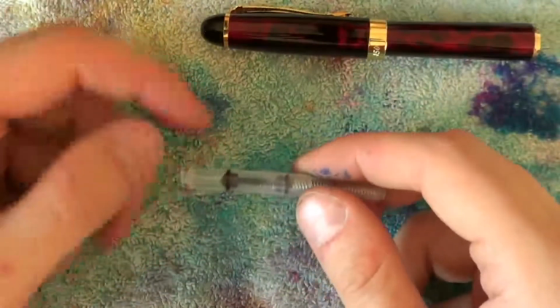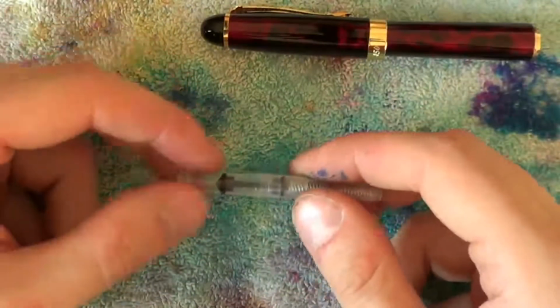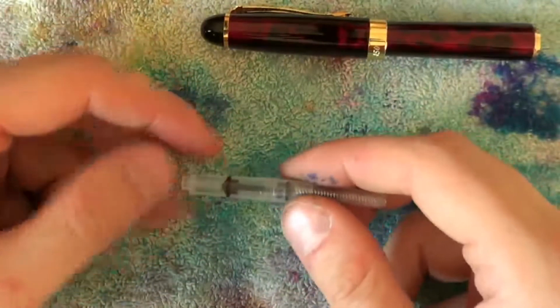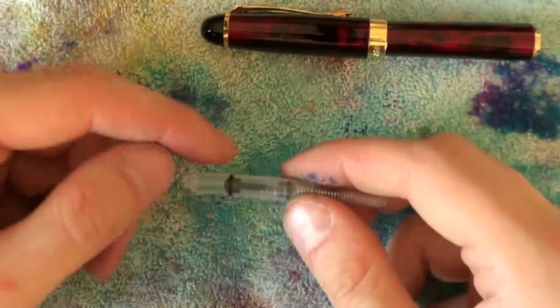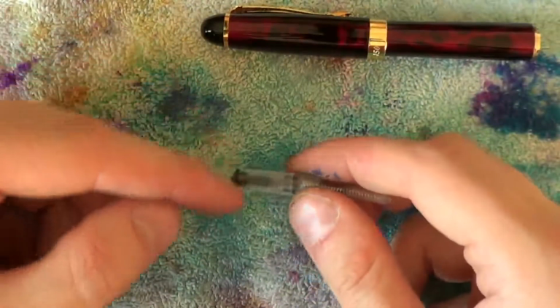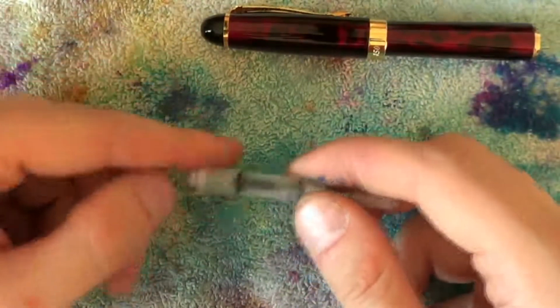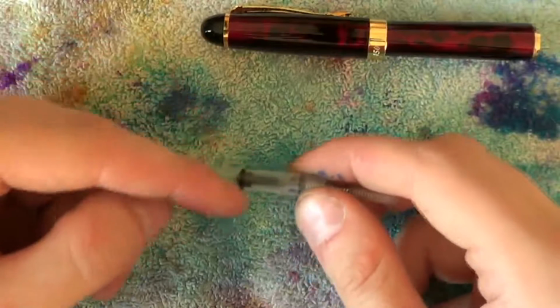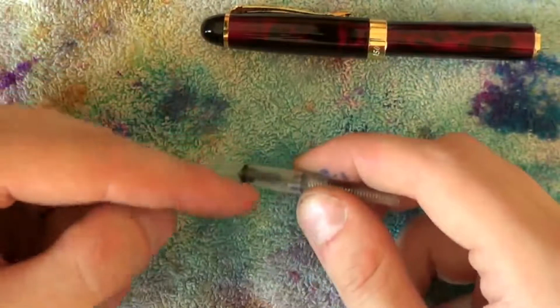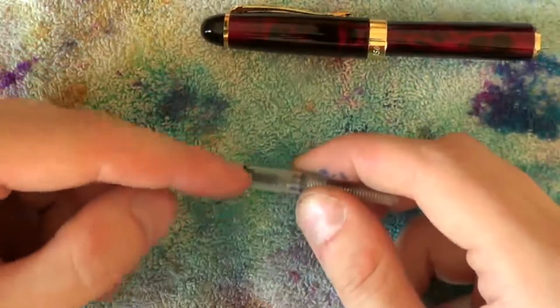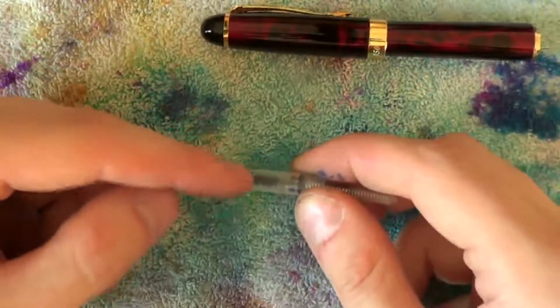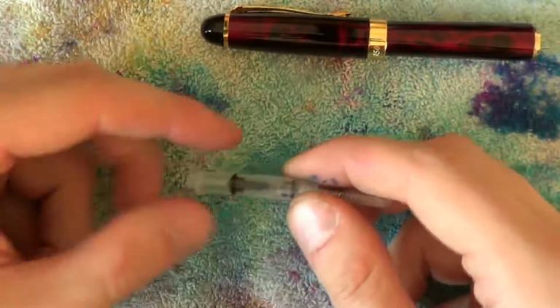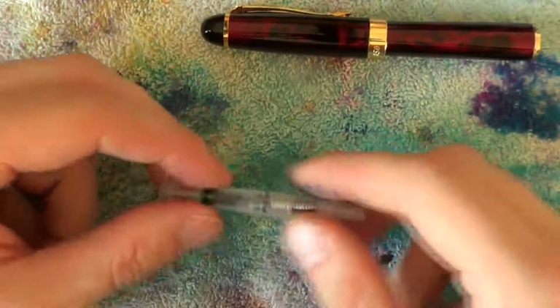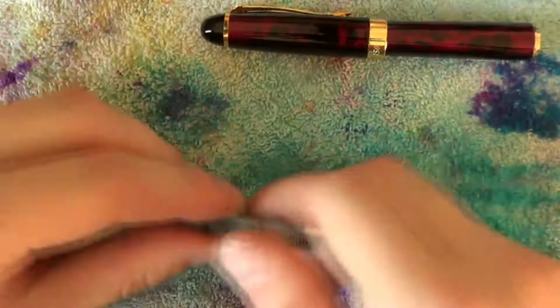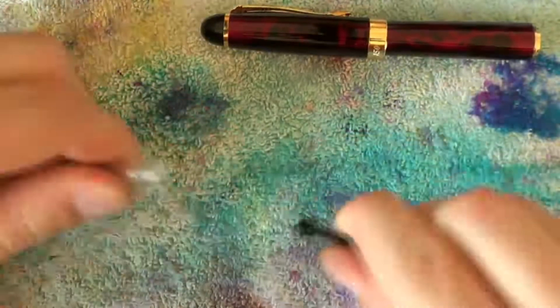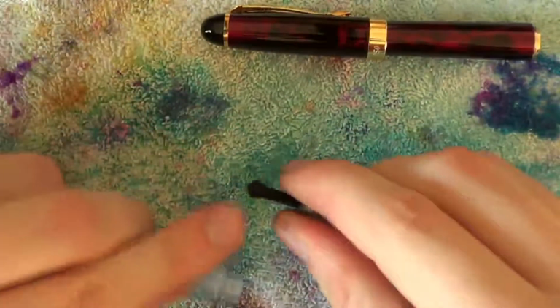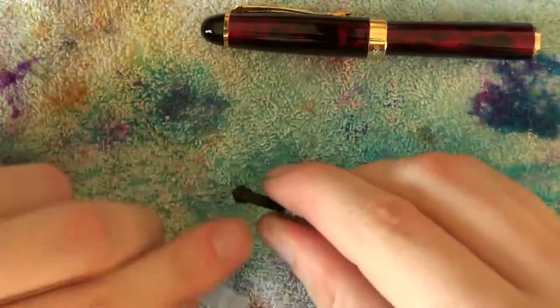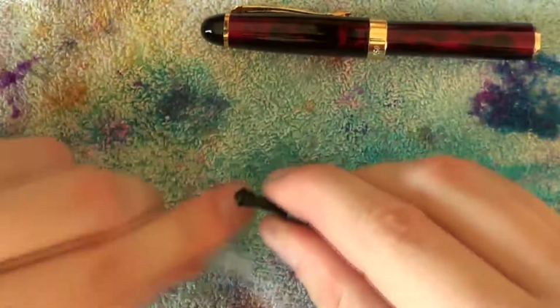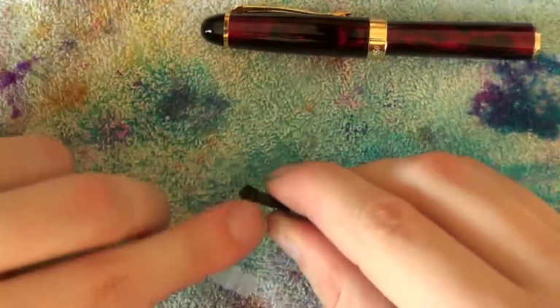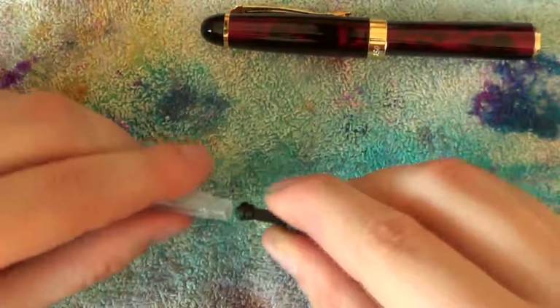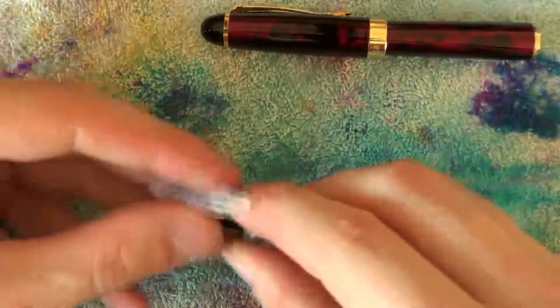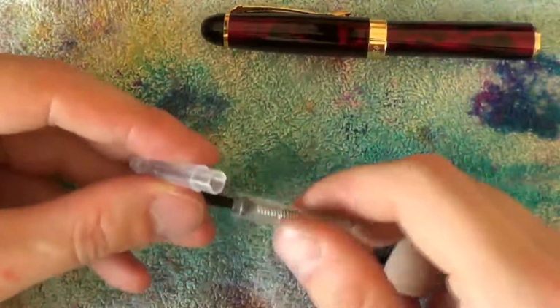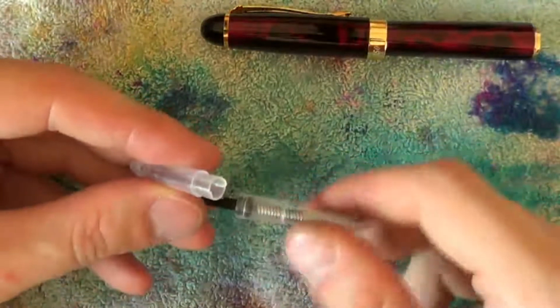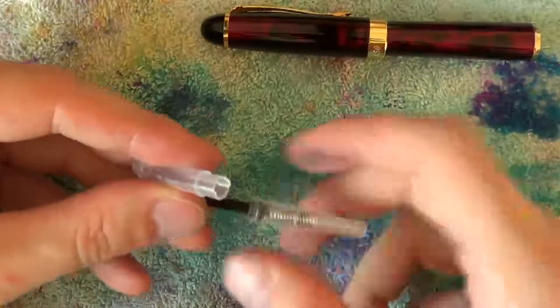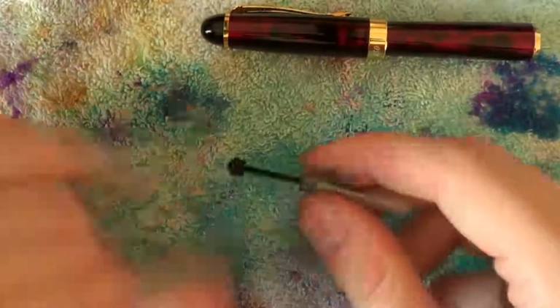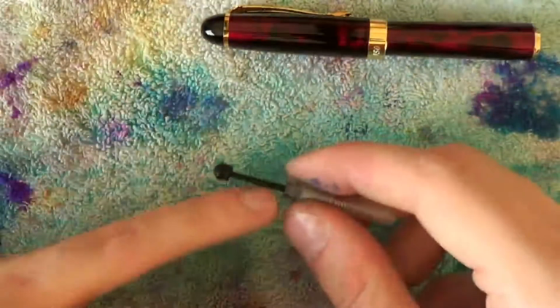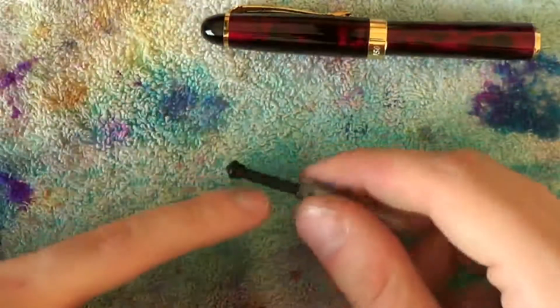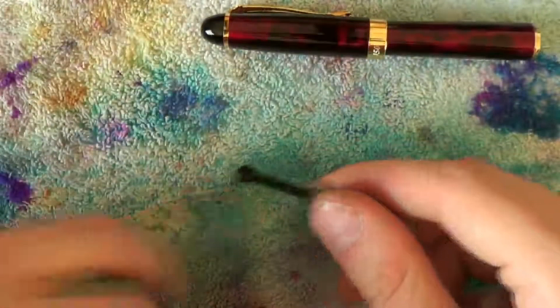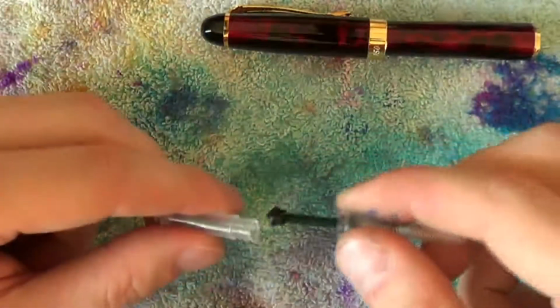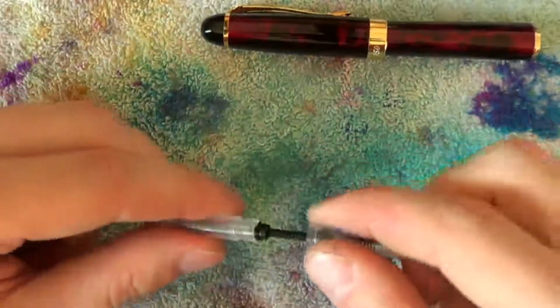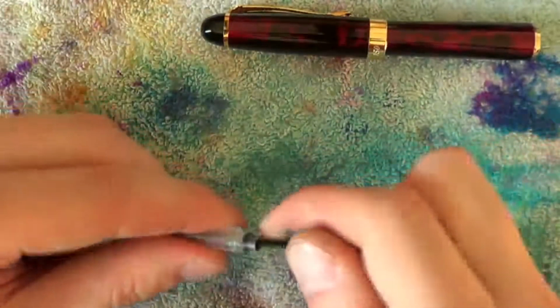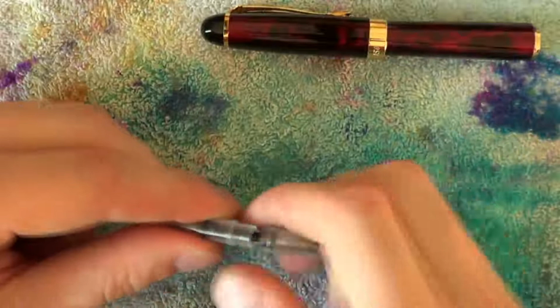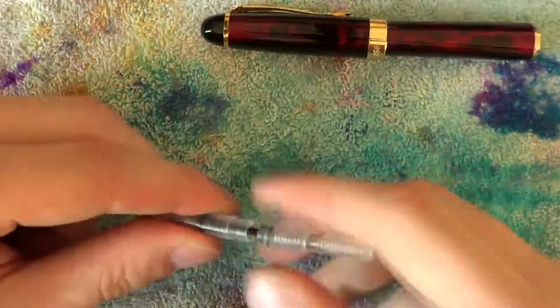If necessary, apply a little bit of silicone grease to the inside right there on the piston, and quite possibly also on the threads of the piston to ensure smooth operation.